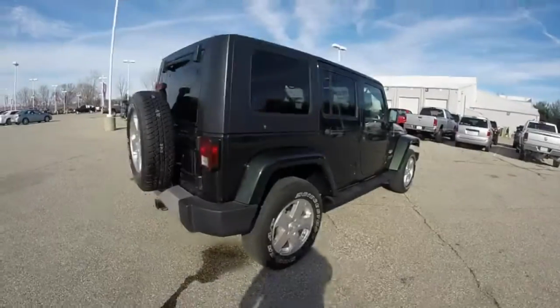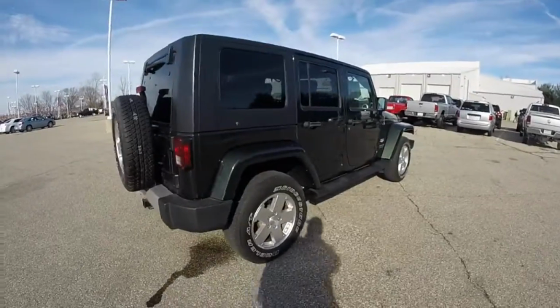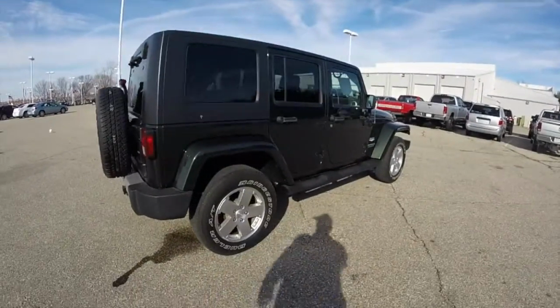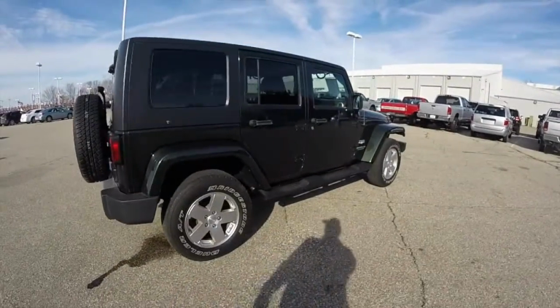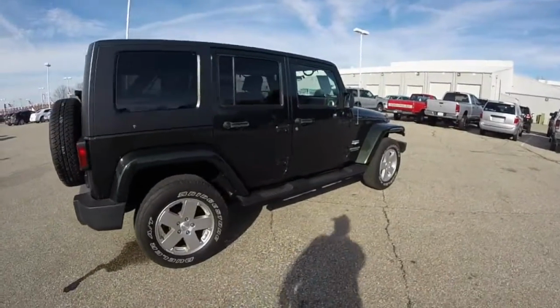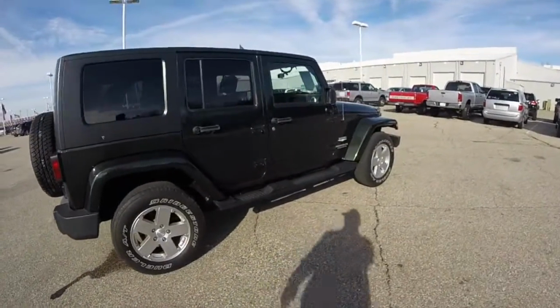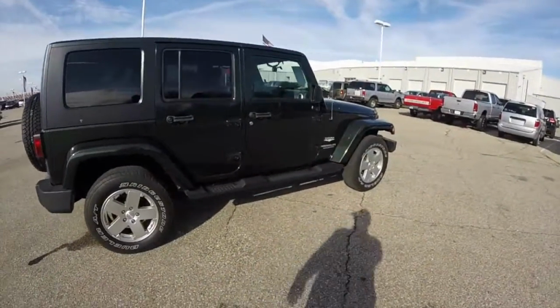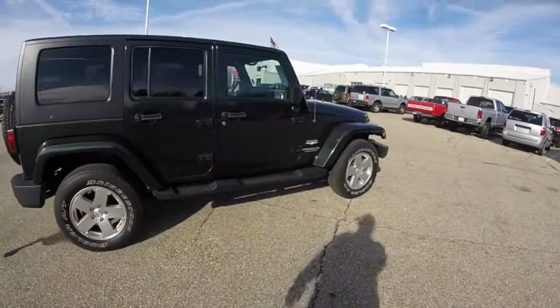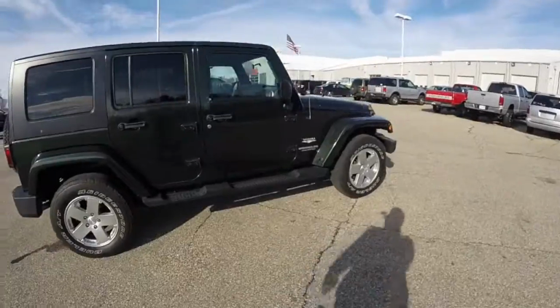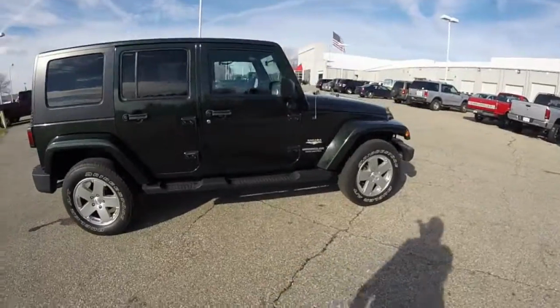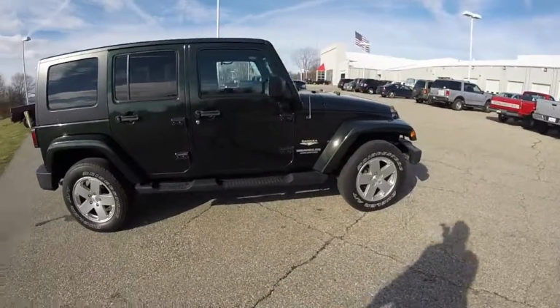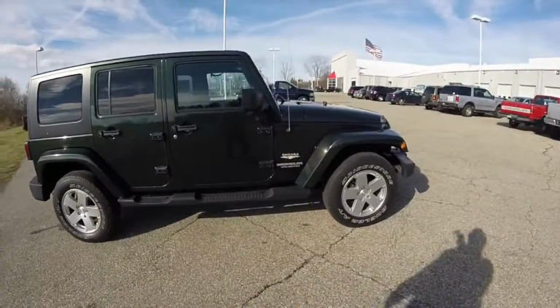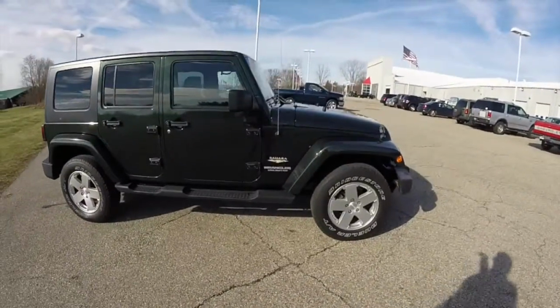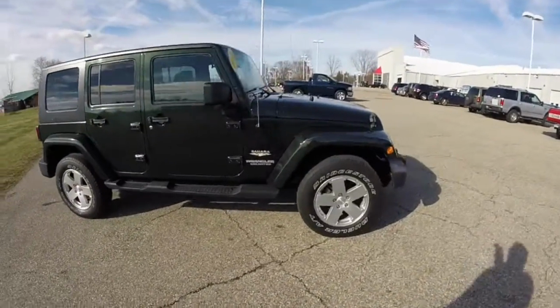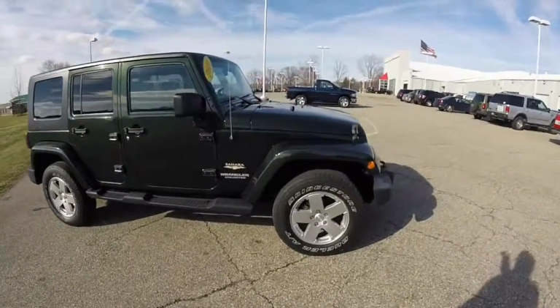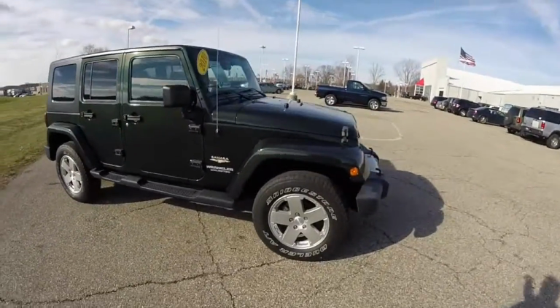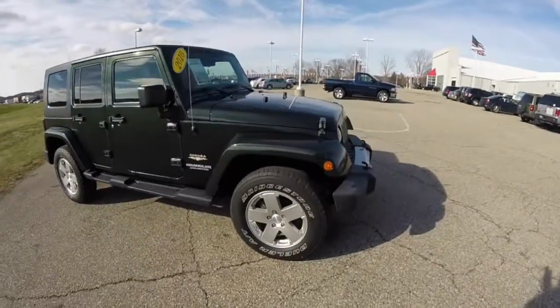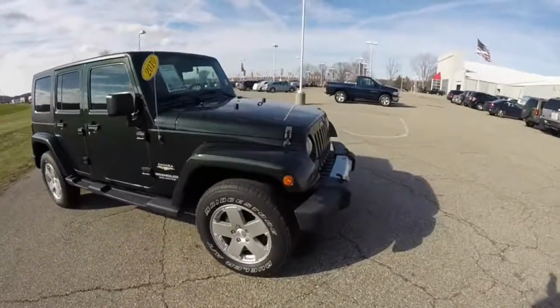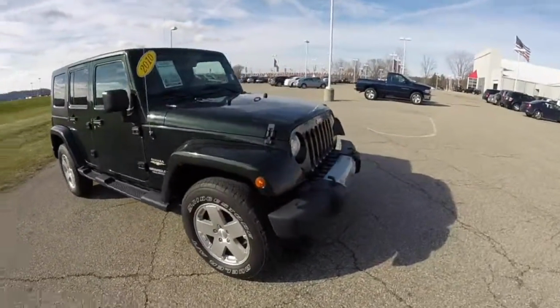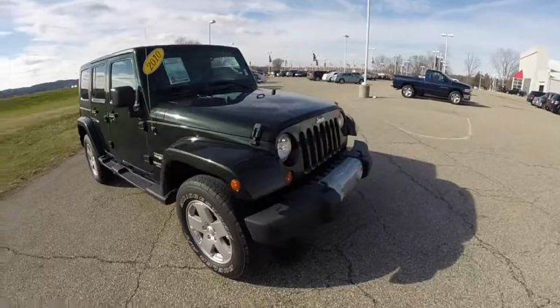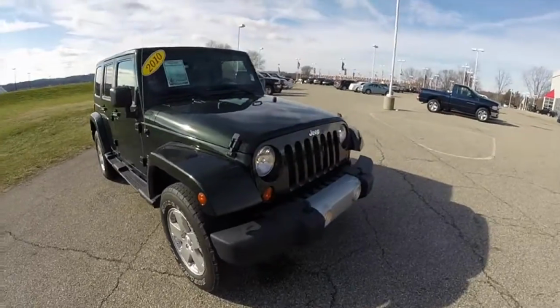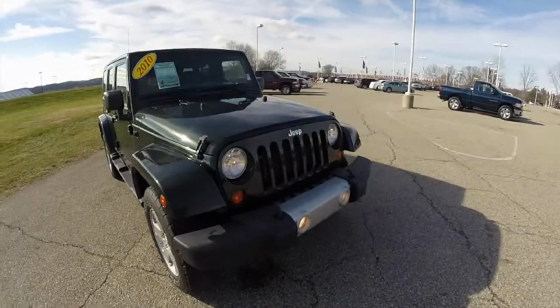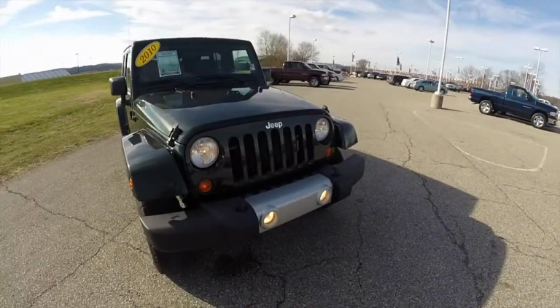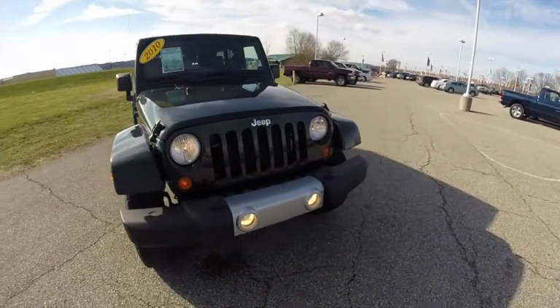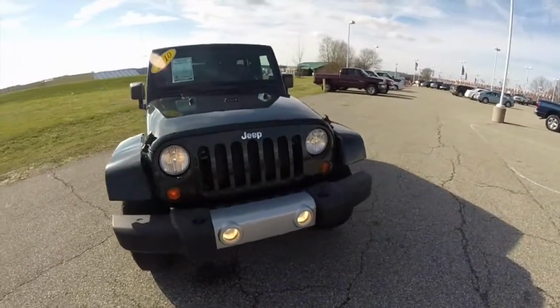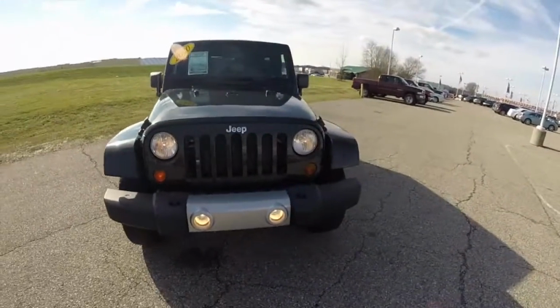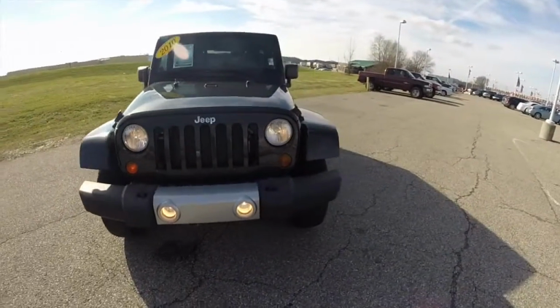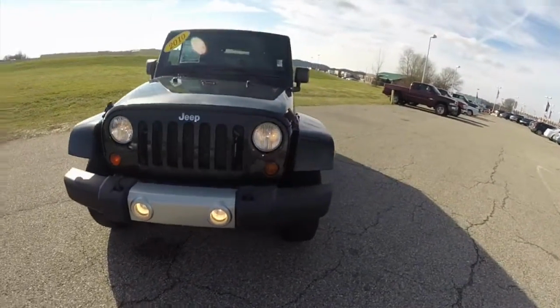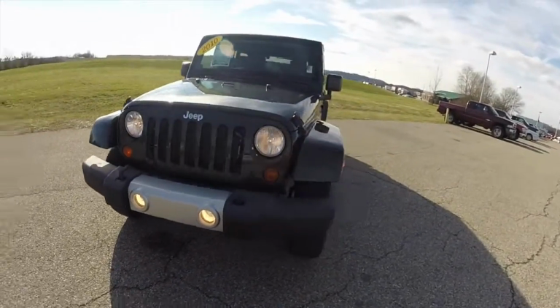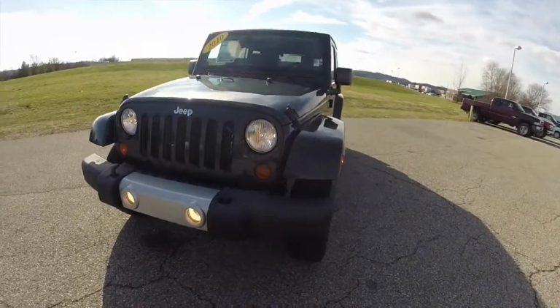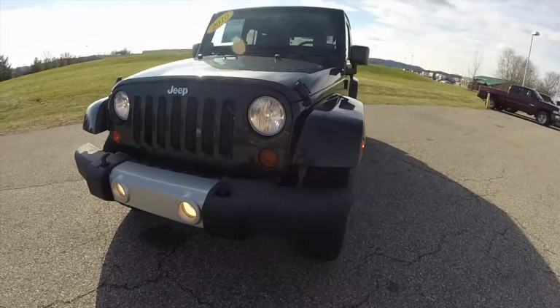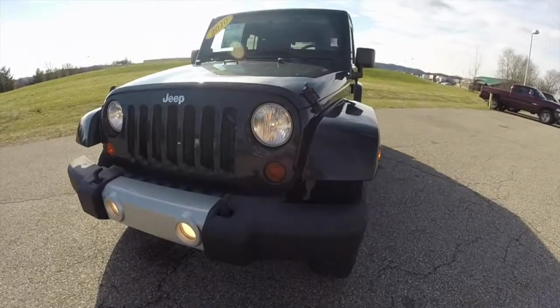This does conclude our quick walk-around look at this 2010 Jeep Wrangler Unlimited Sahara. If you have any questions or would like to see this vehicle, please contact our showroom. One of our friendly sales staff will be more than happy to answer any questions you may have. And as always, thanks for watching.